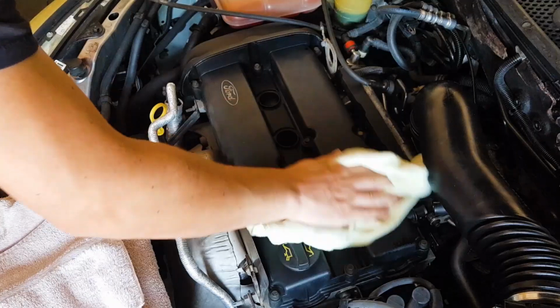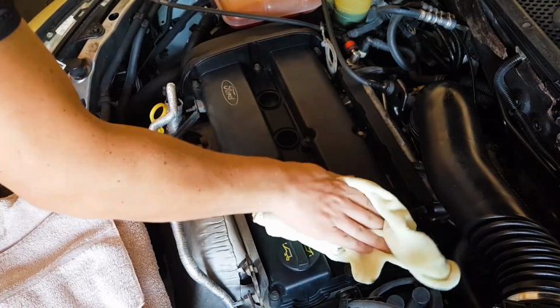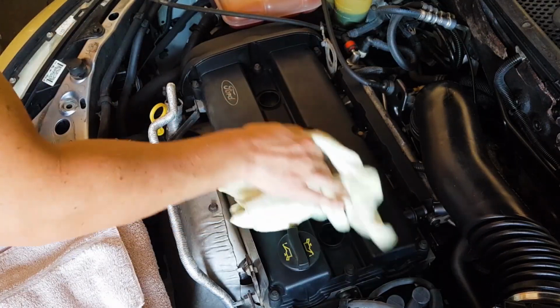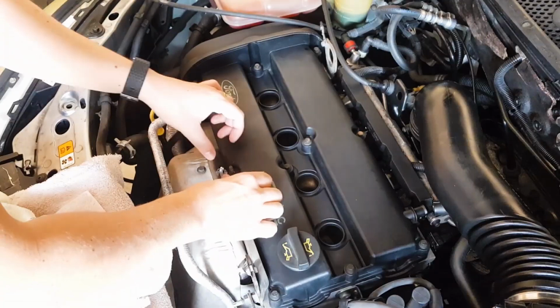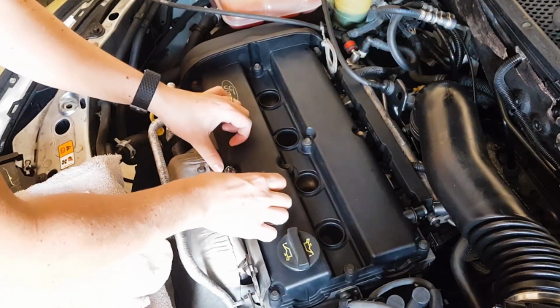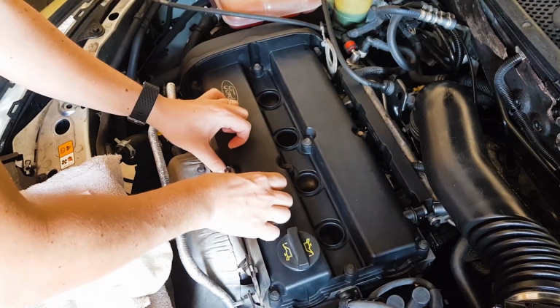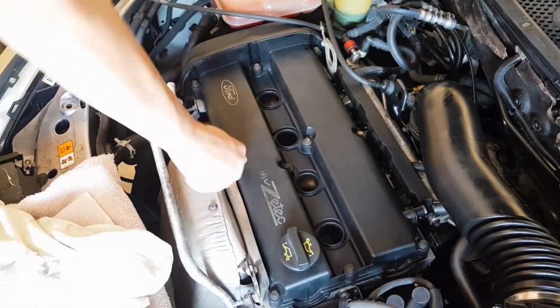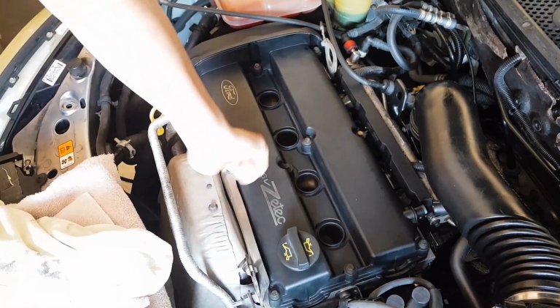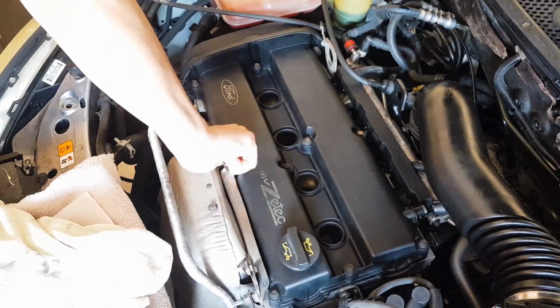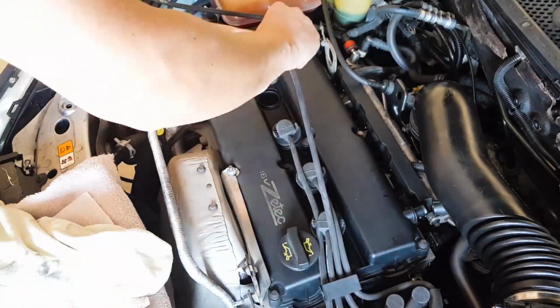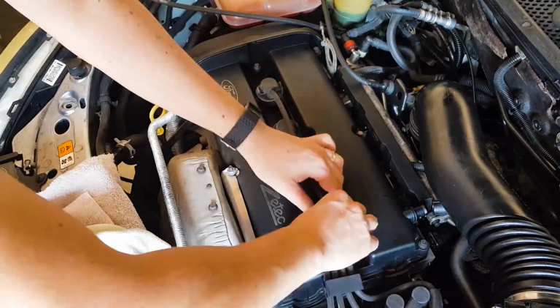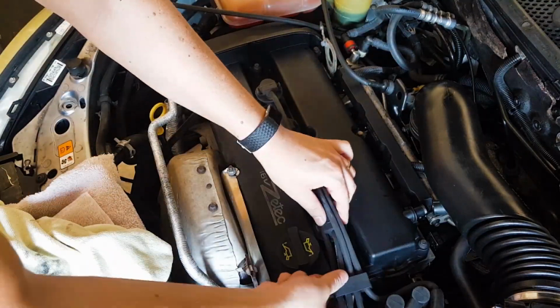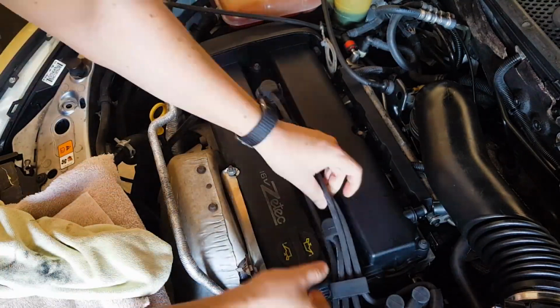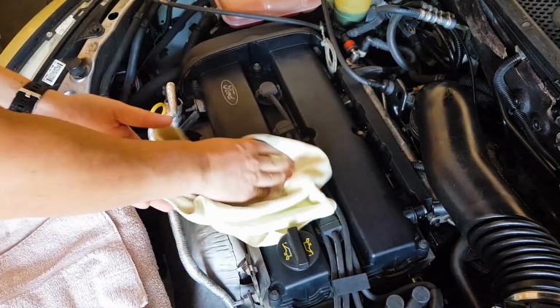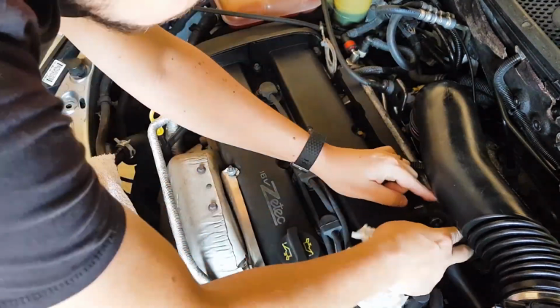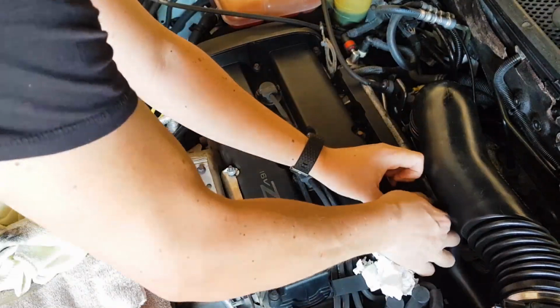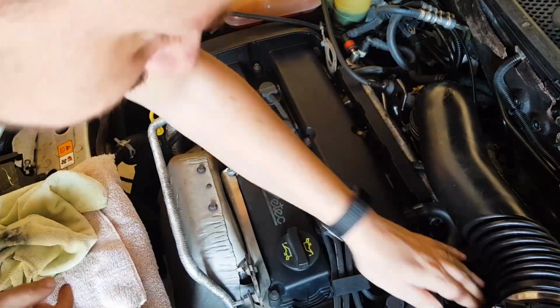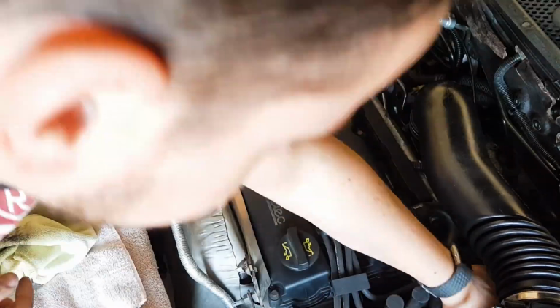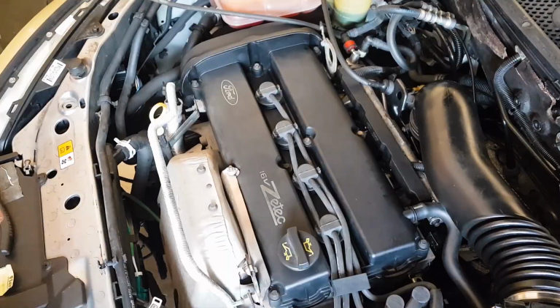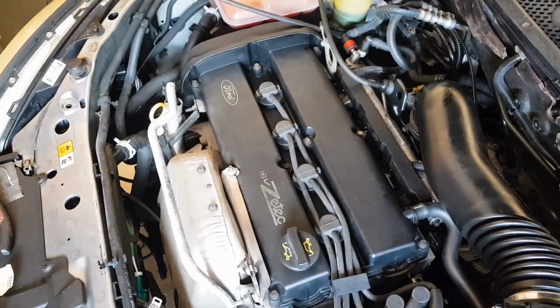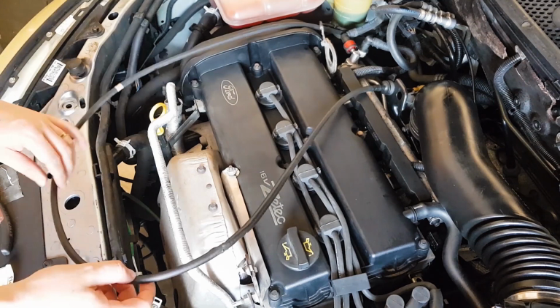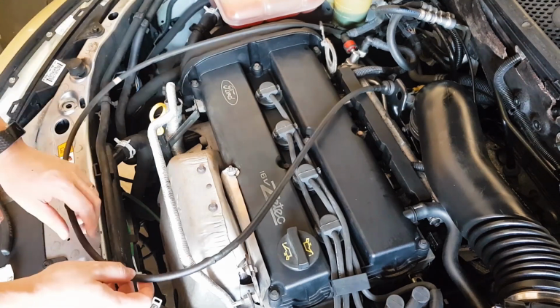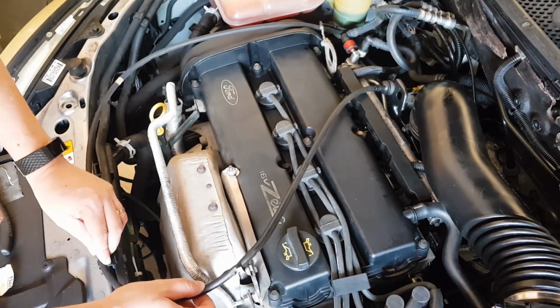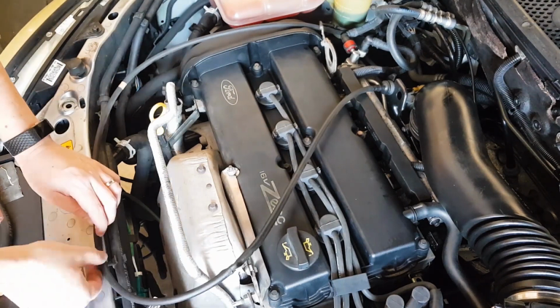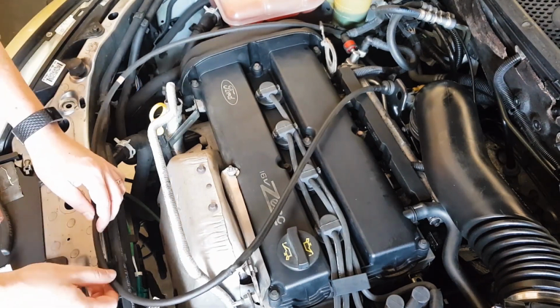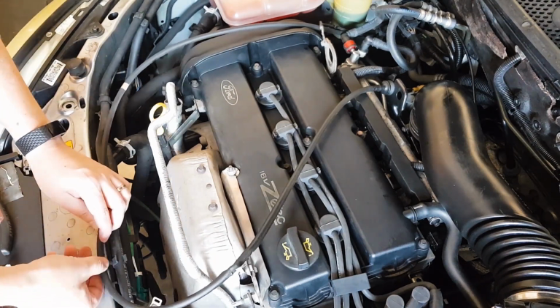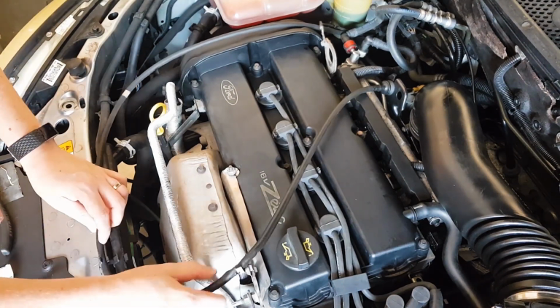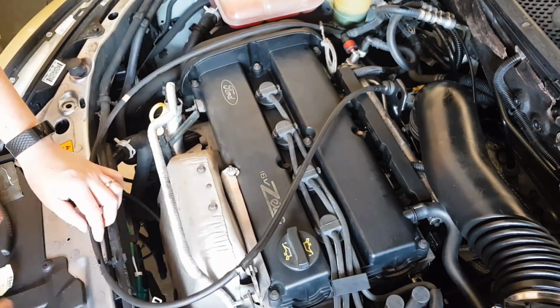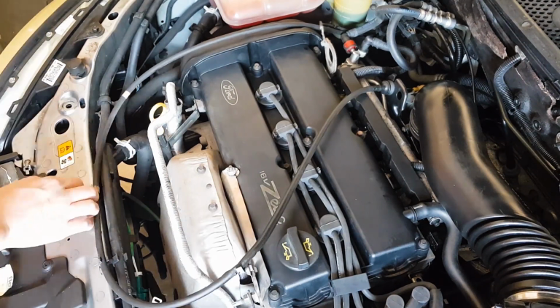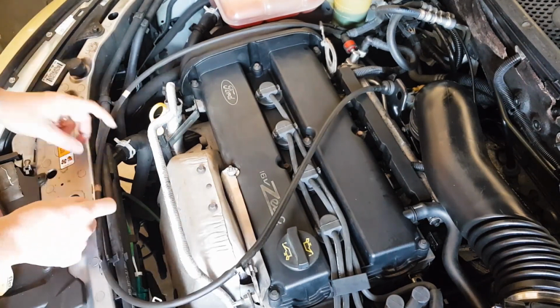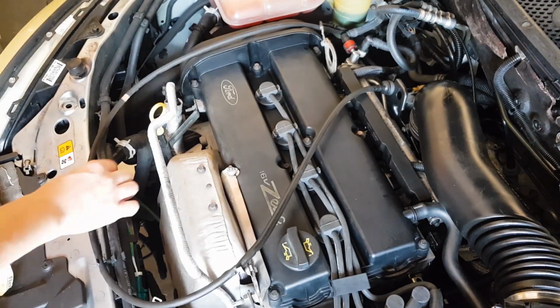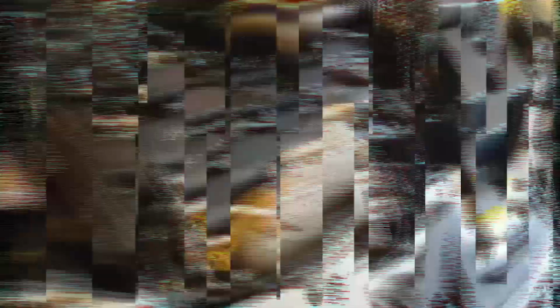The final items left to do are to reattach the heat shield, reinstall the HT leads, reattach the breather hose, and reattach the accelerator cable. And with that, the valve cover gasket replacement is done!